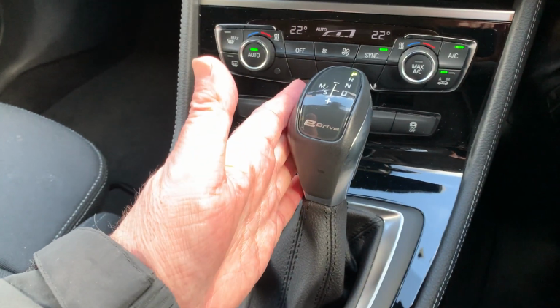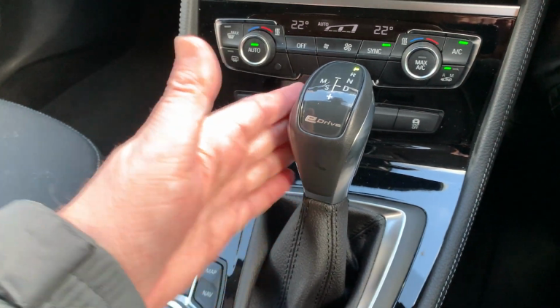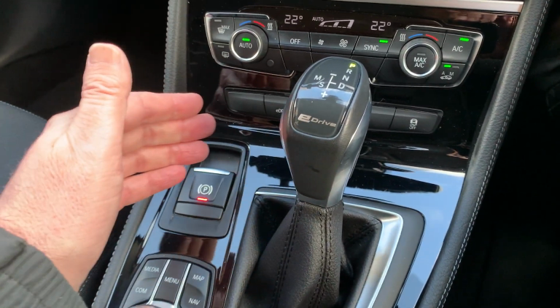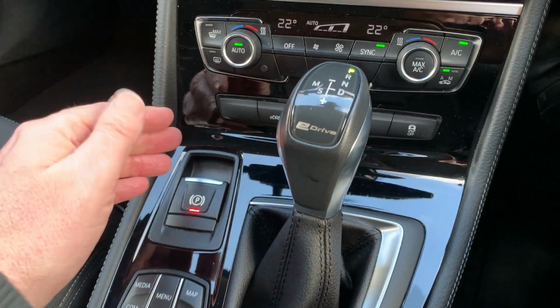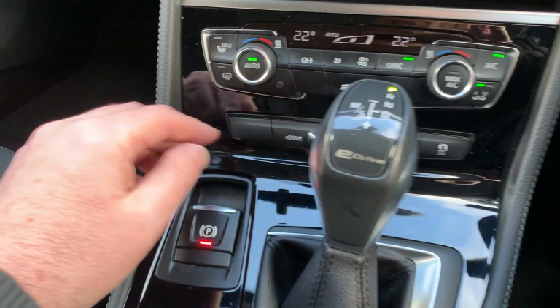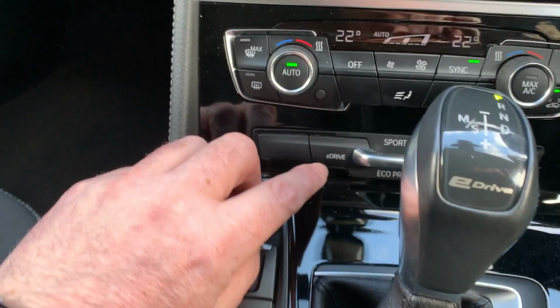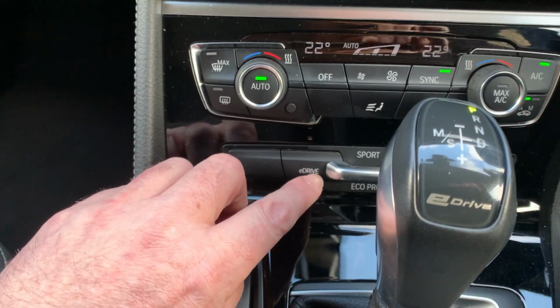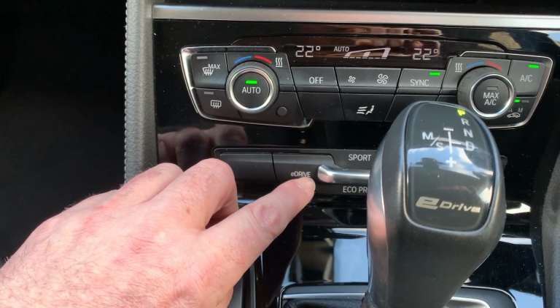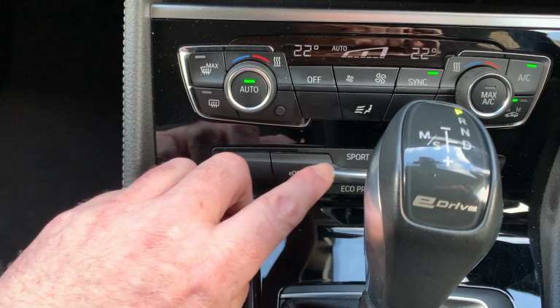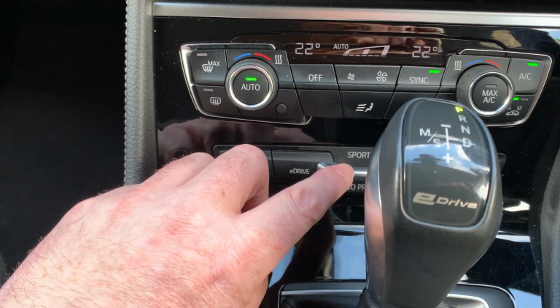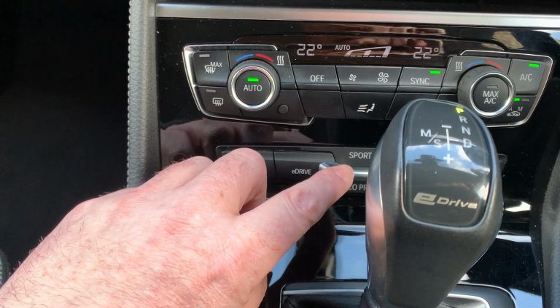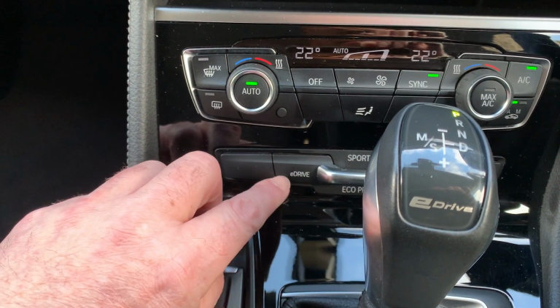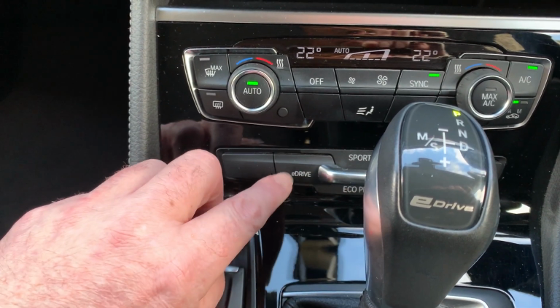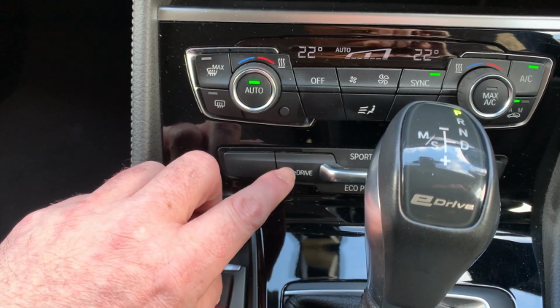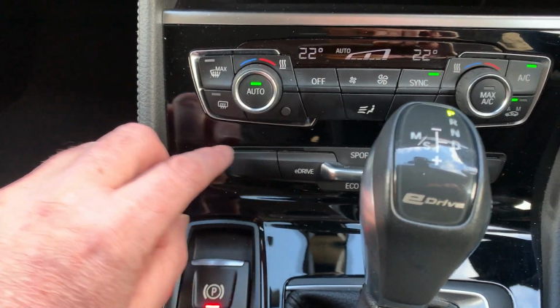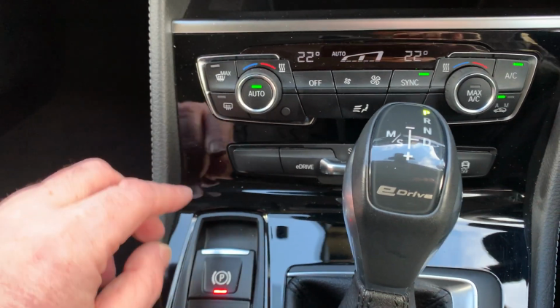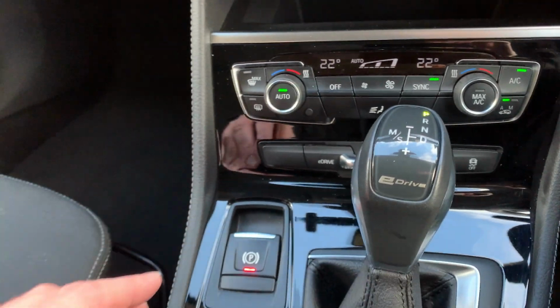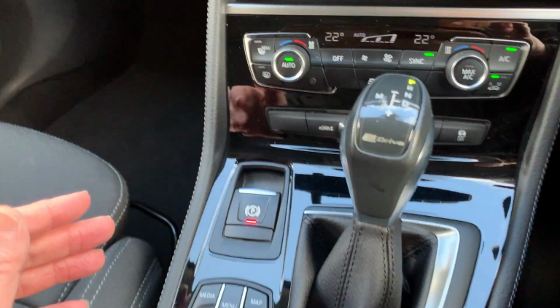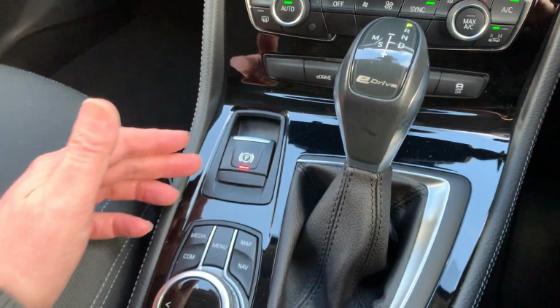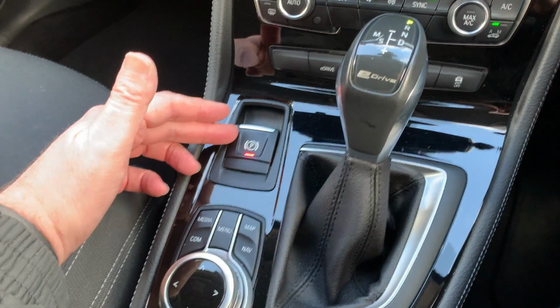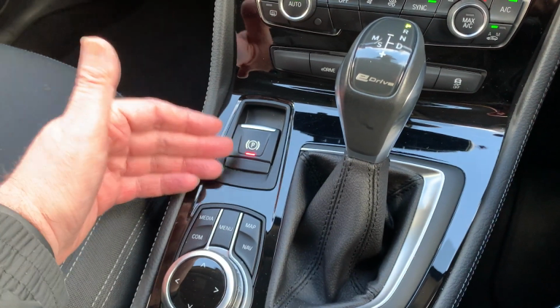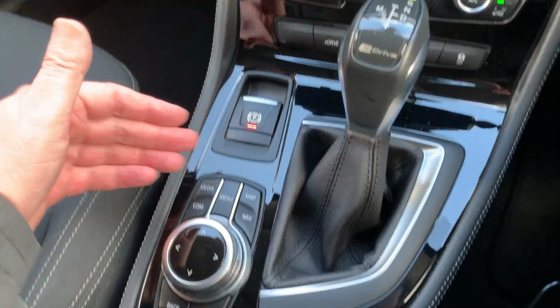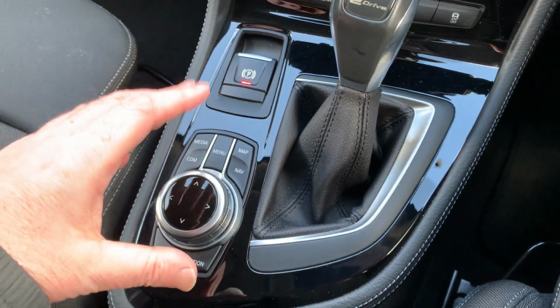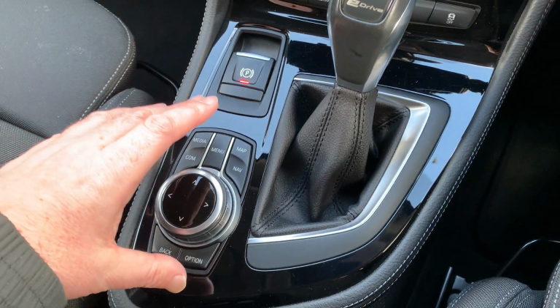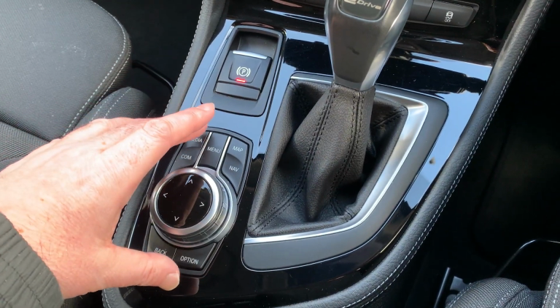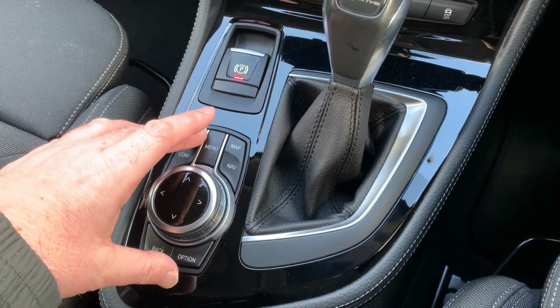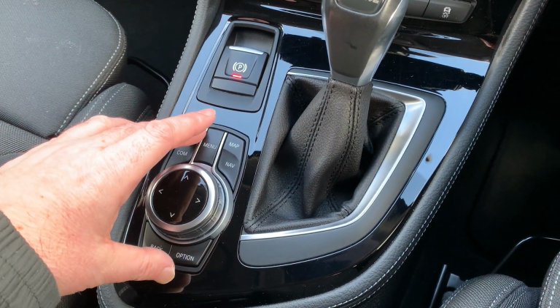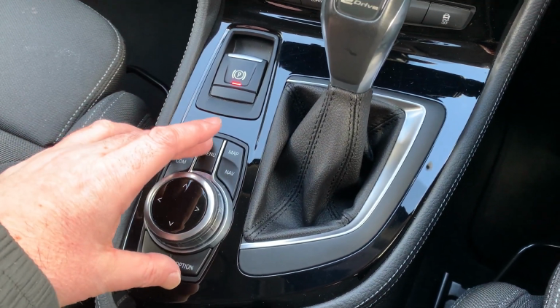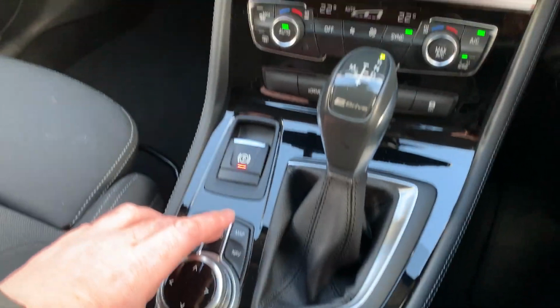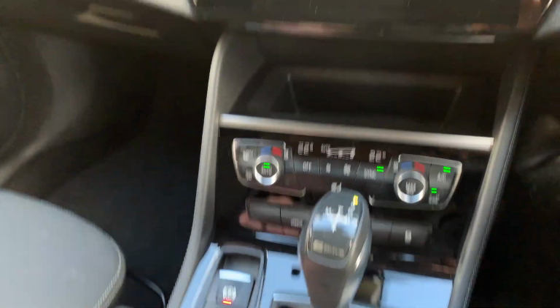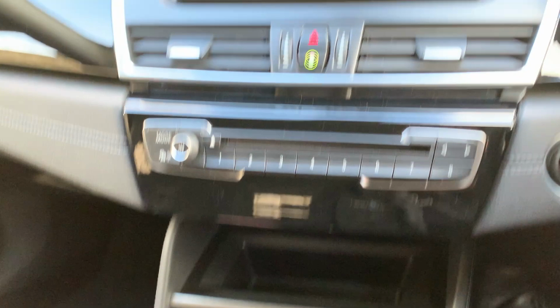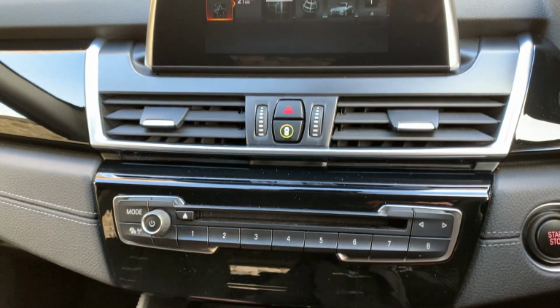Automatic gearbox, and just hiding behind there the different driving modes, so you can save your battery if you want. Electric handbrake and you've also got the iDrive controller which controls the screen up here.